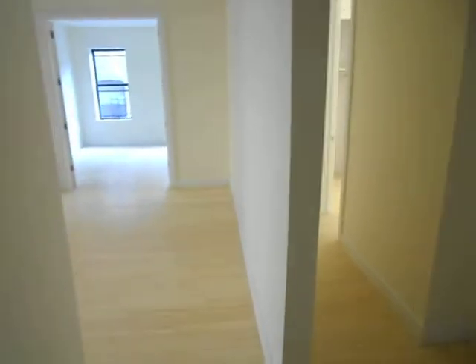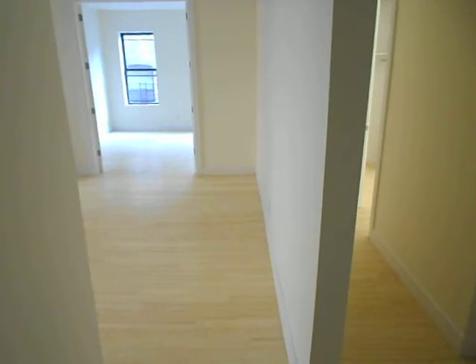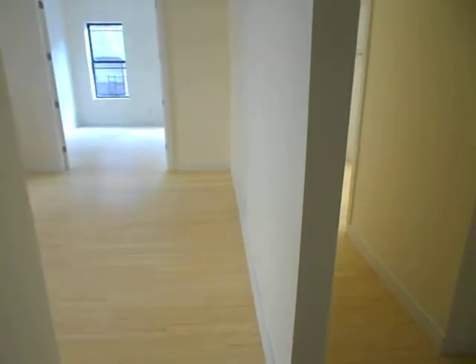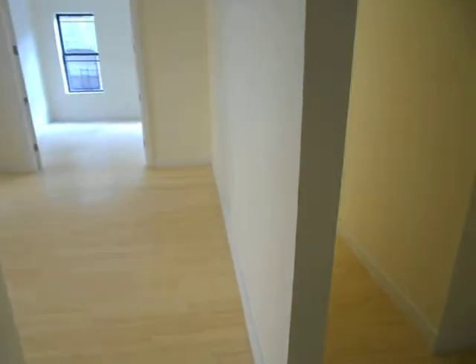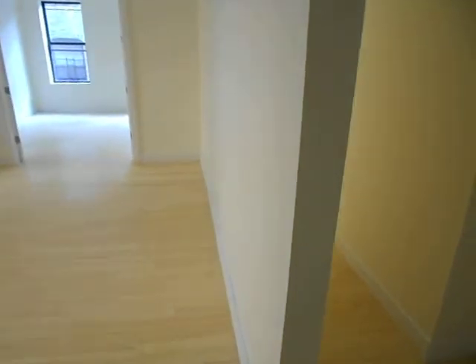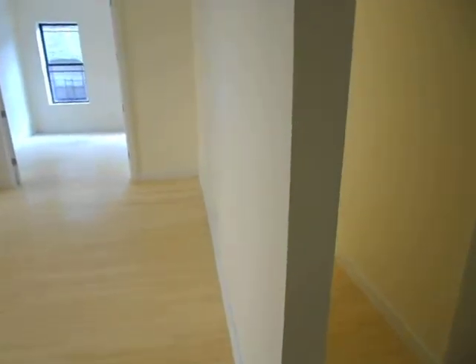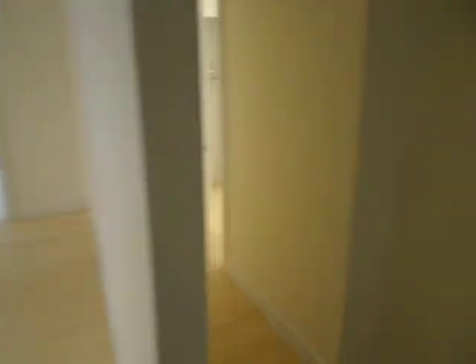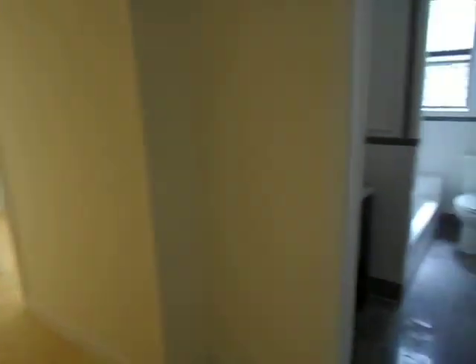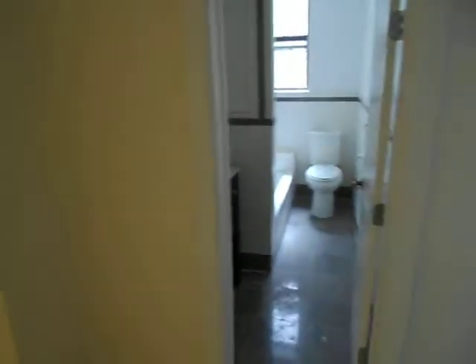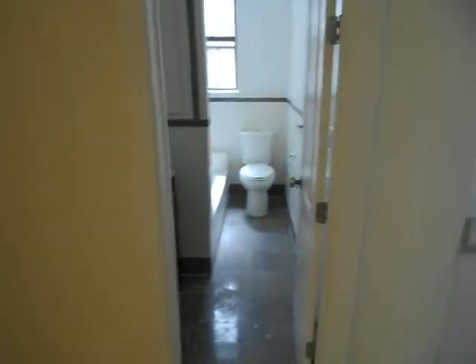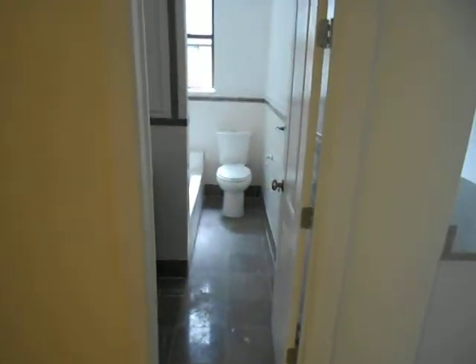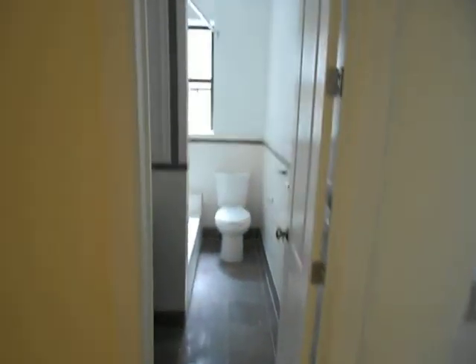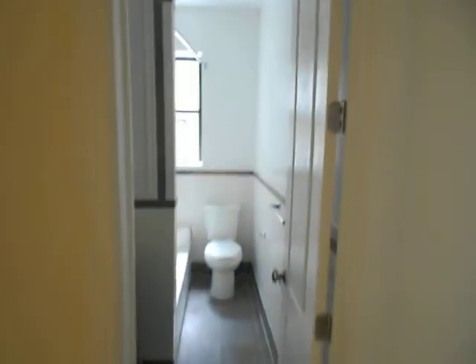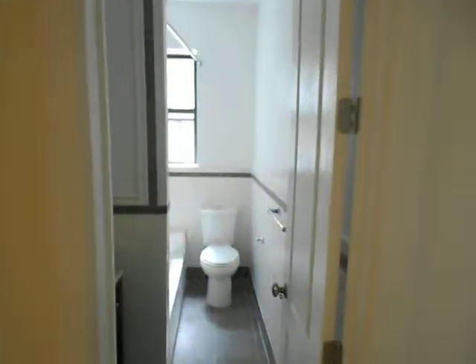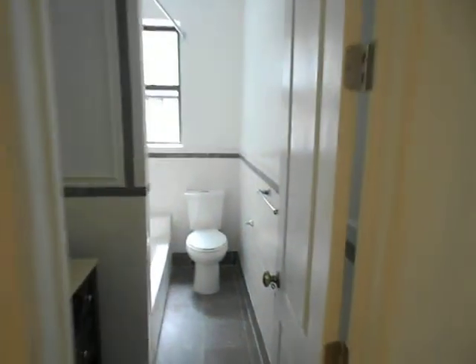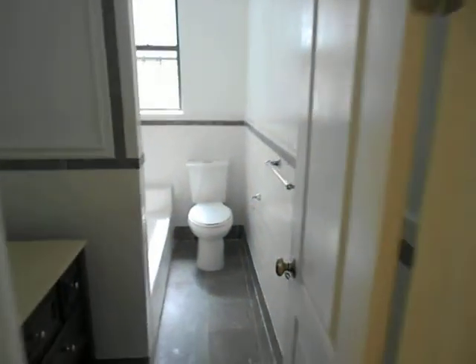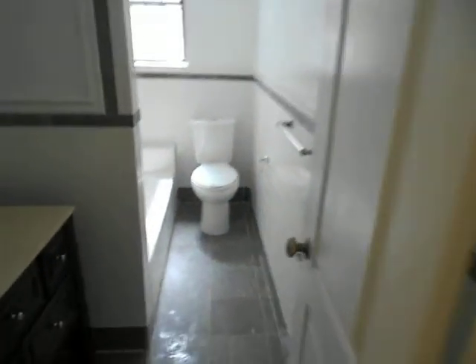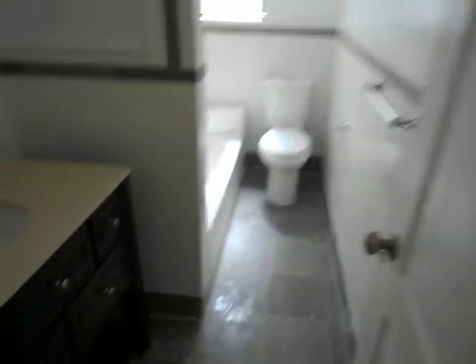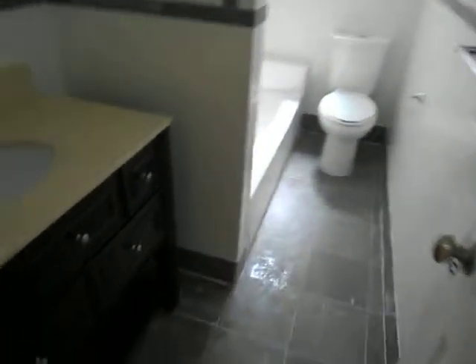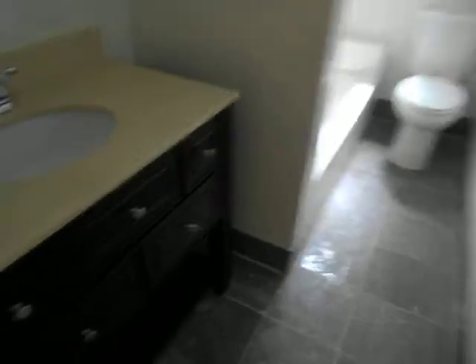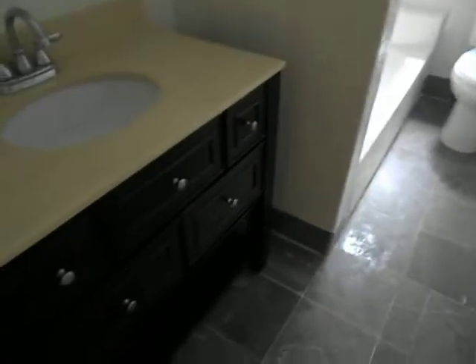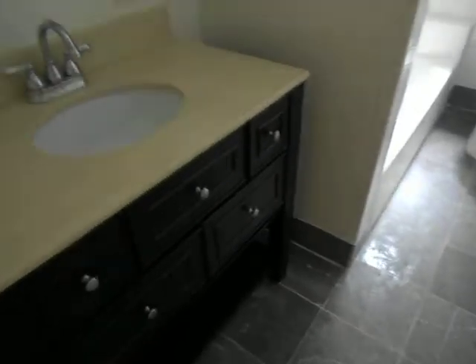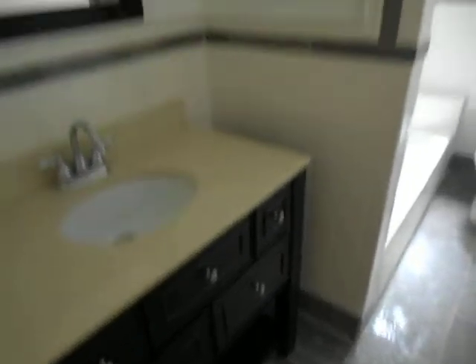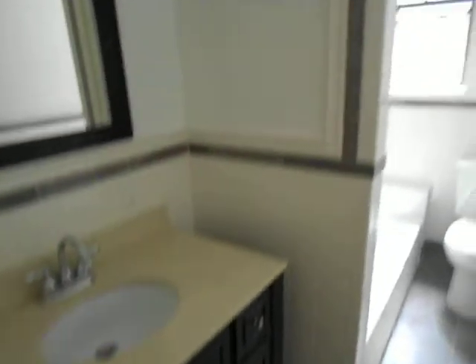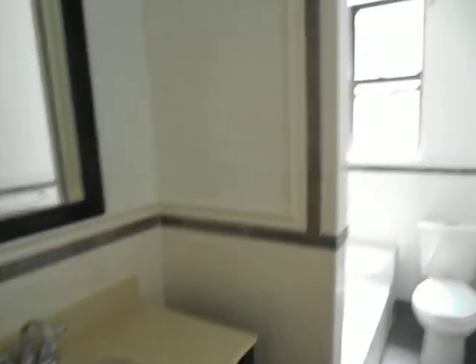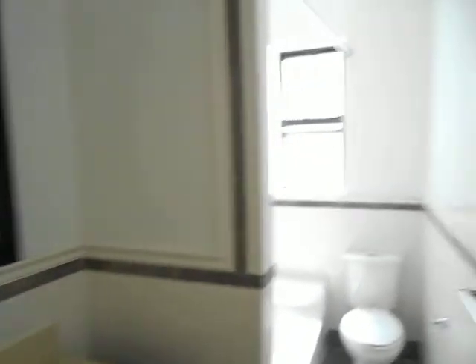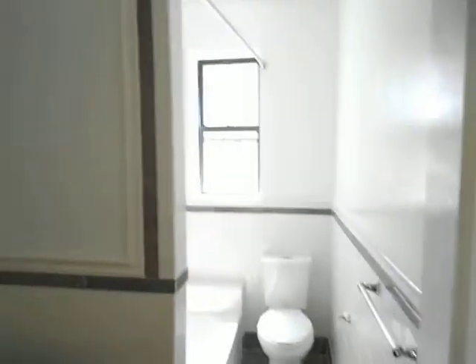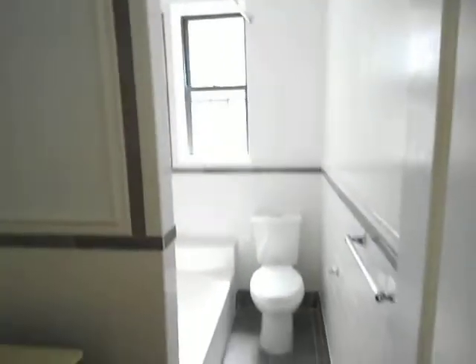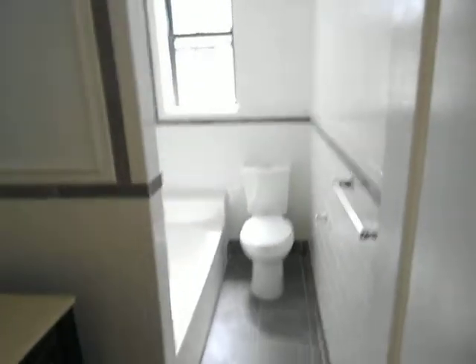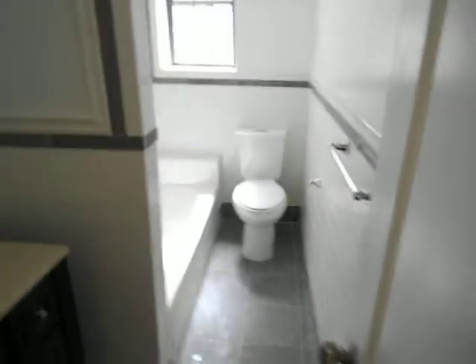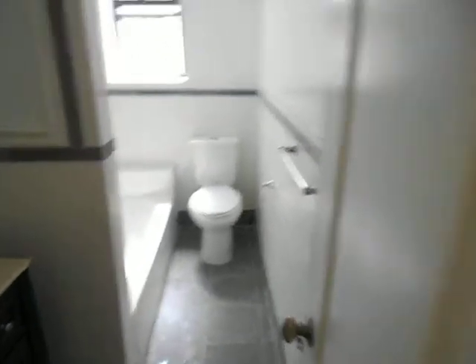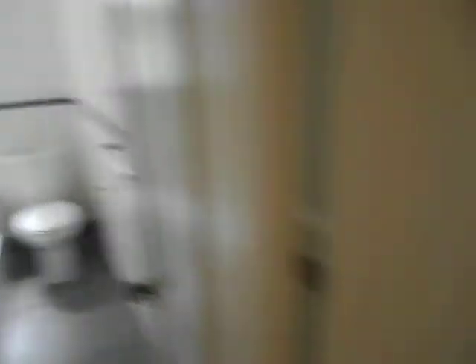So we walk in, and let's turn to the right. Here you have the bathroom. It shows it renovated and bright. It looks wonderful.